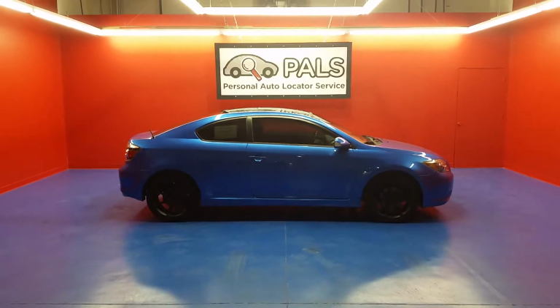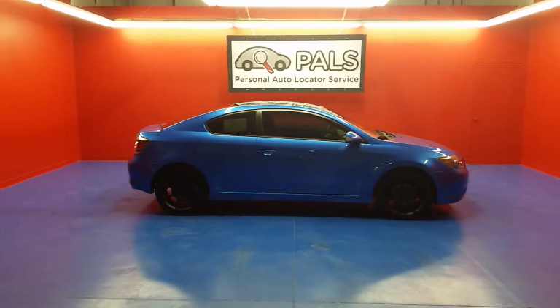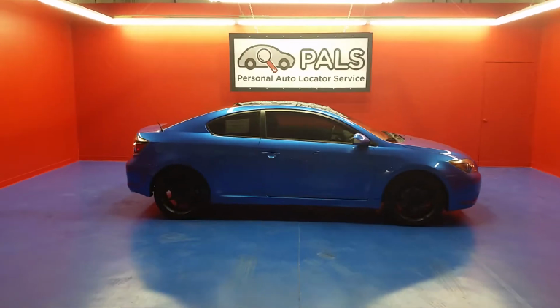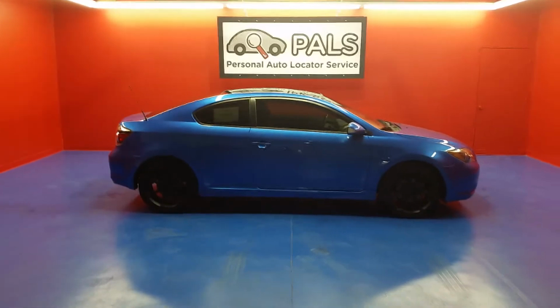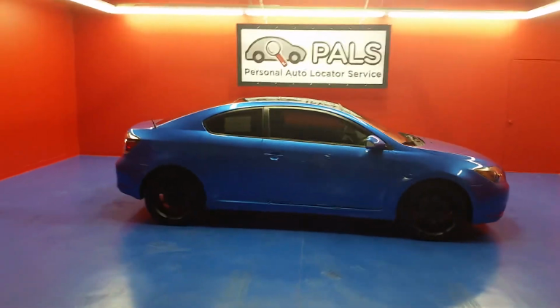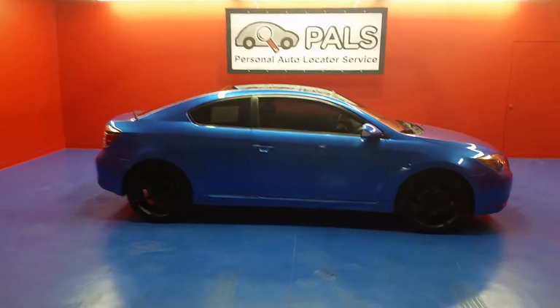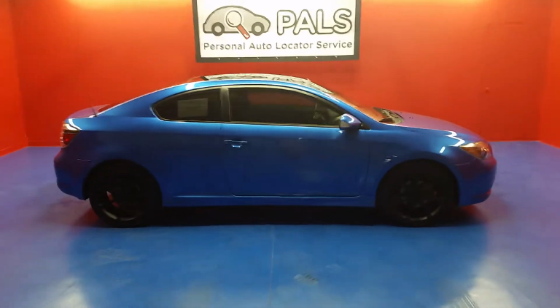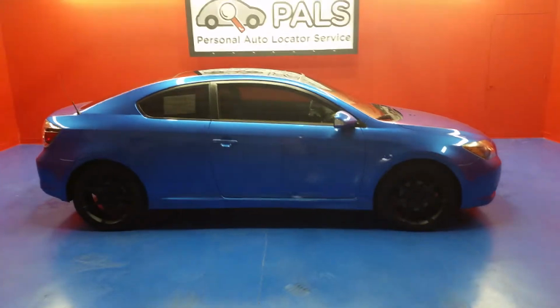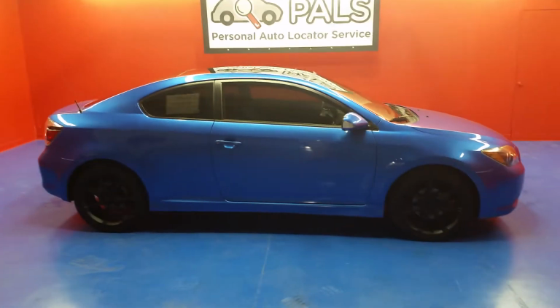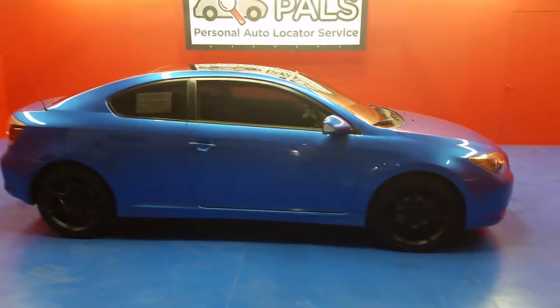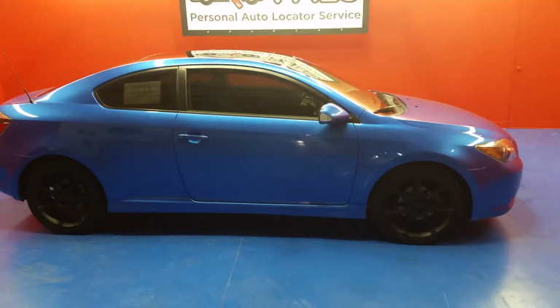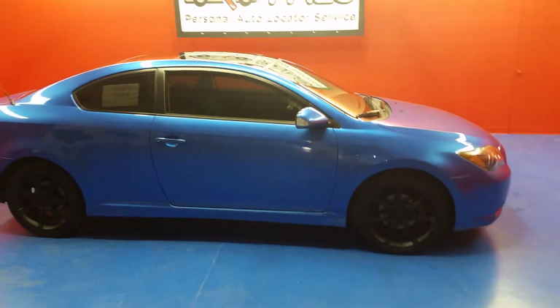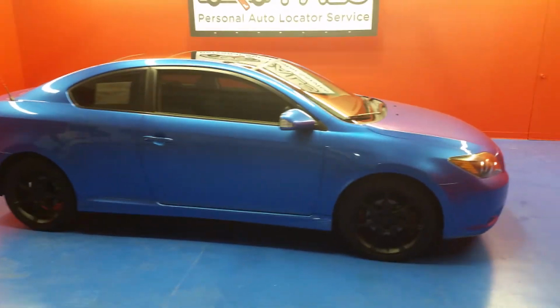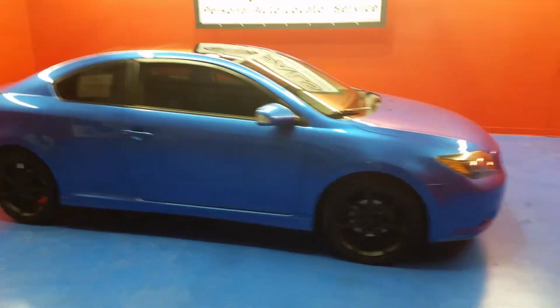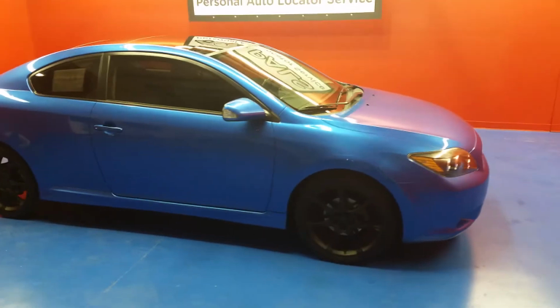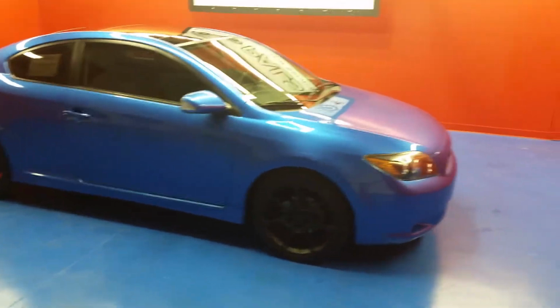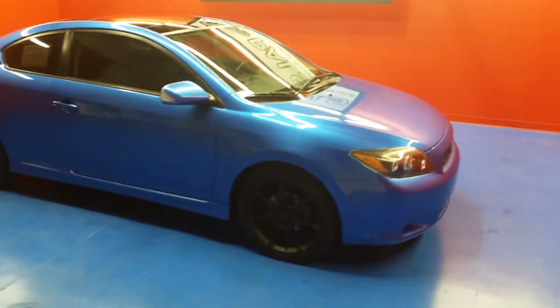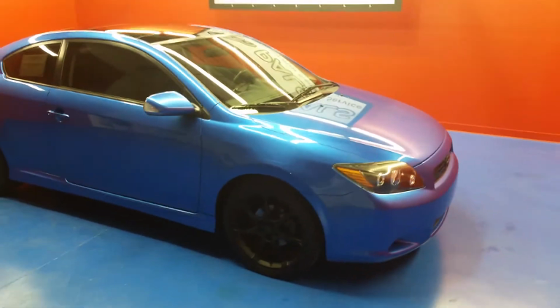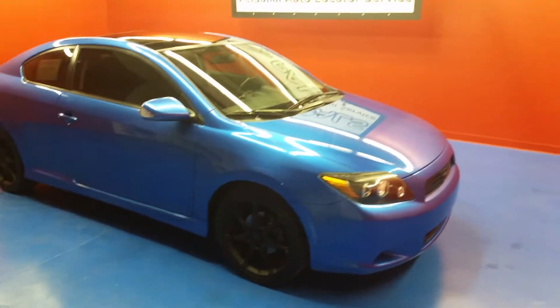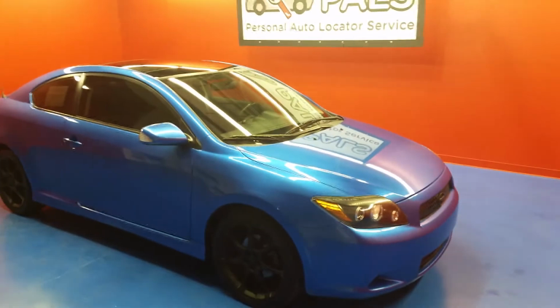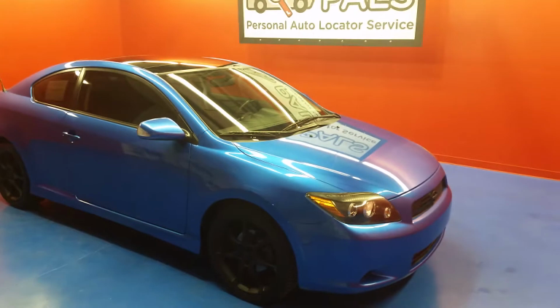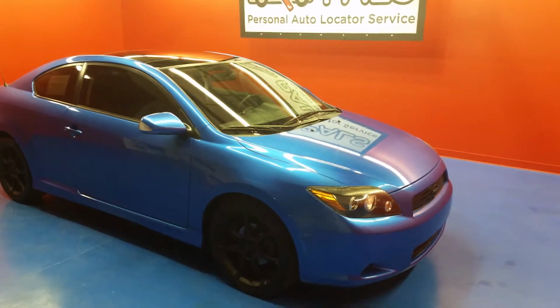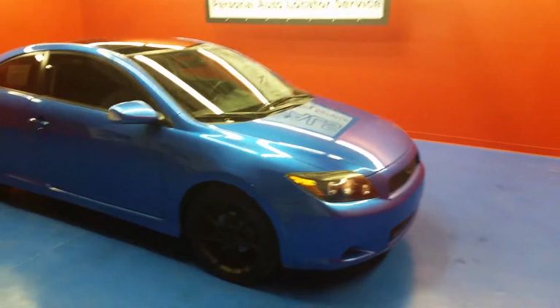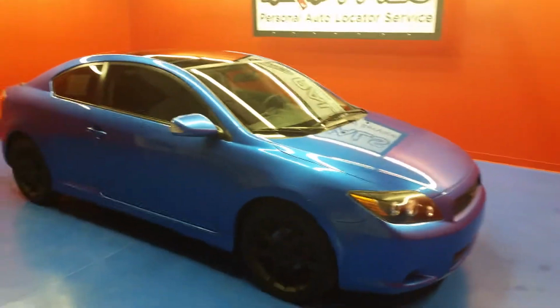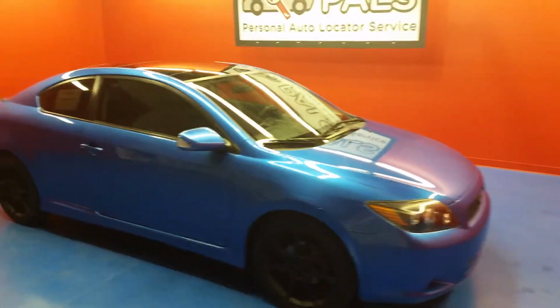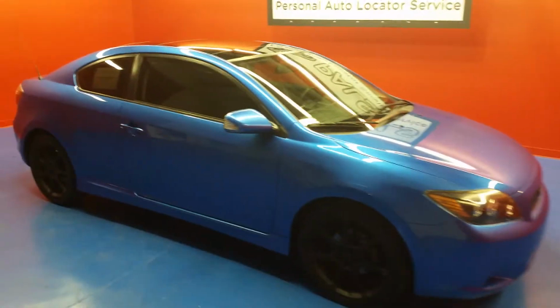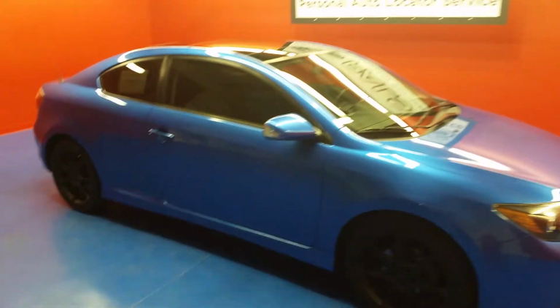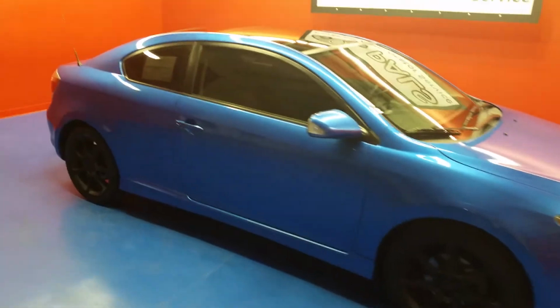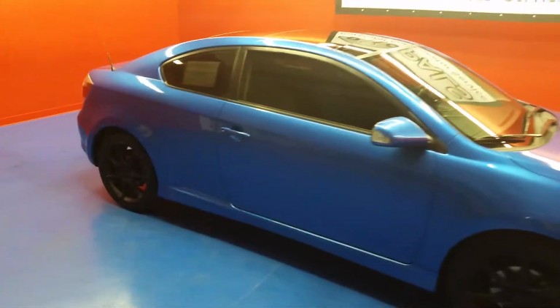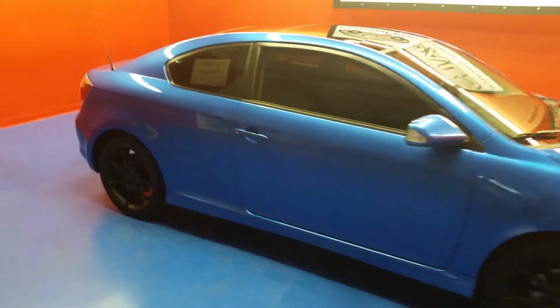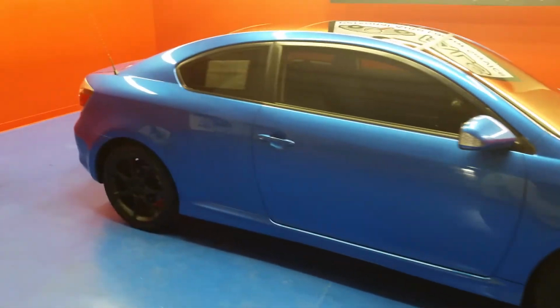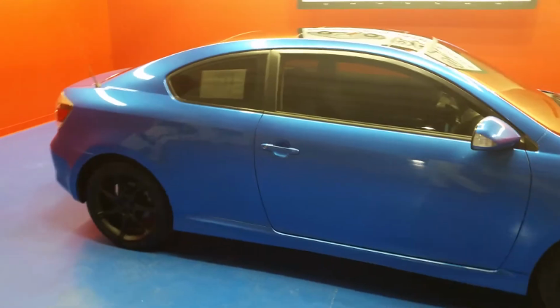Here we have a 2010 Scion tC Release Series 6.0. This car features a 2.4 liter inline 4 cylinder which is matched with a 5 speed manual transmission.